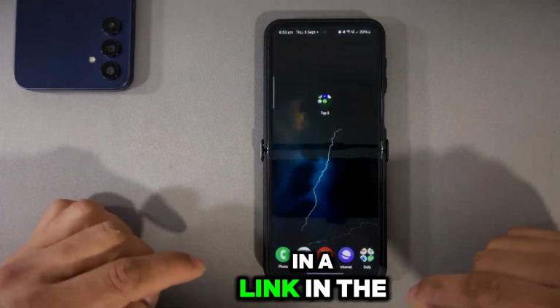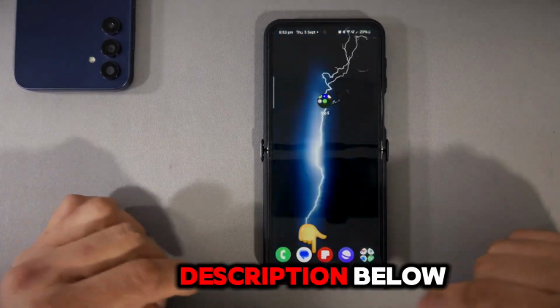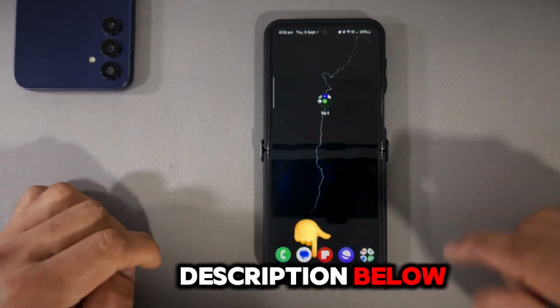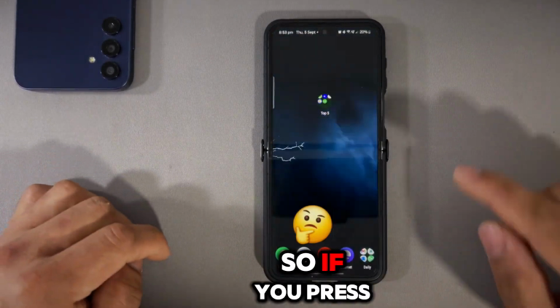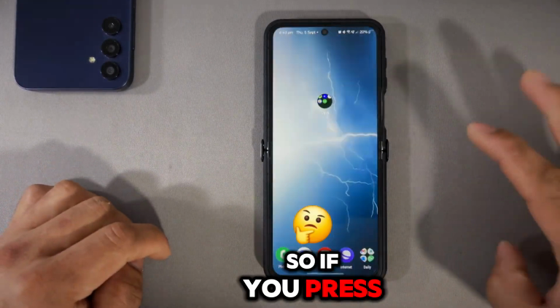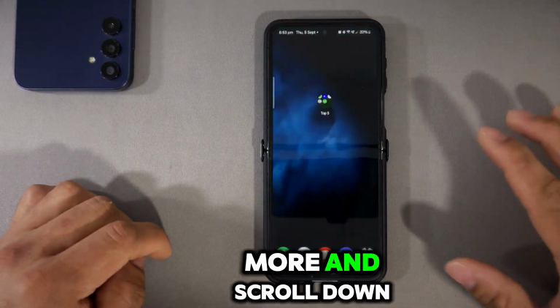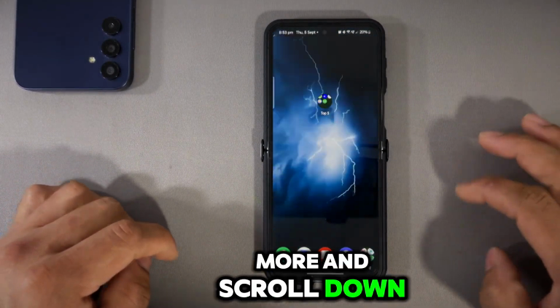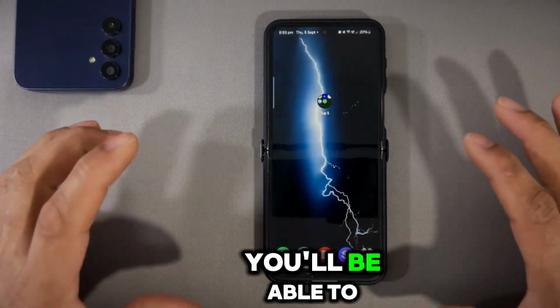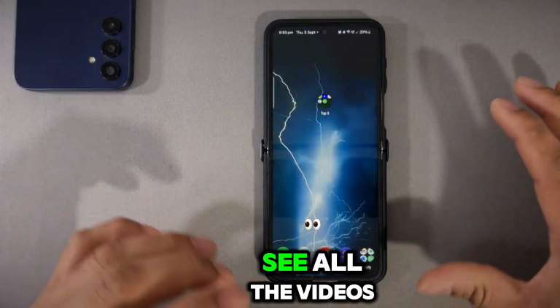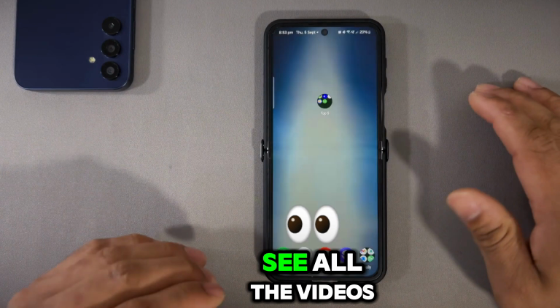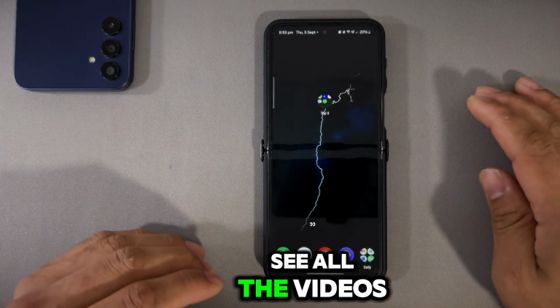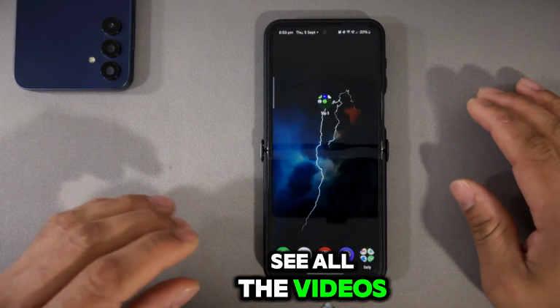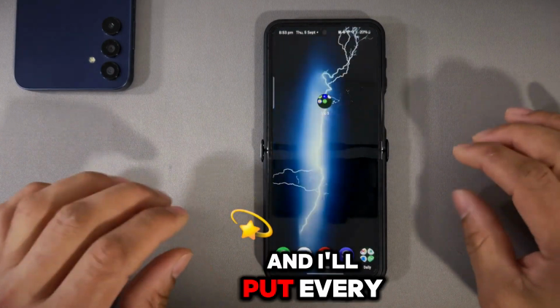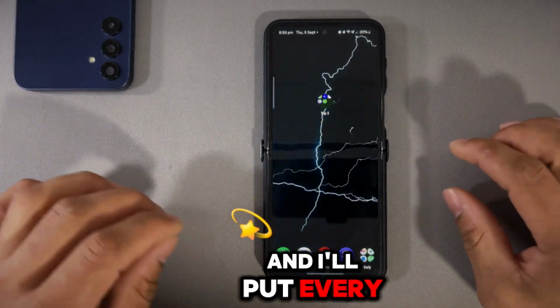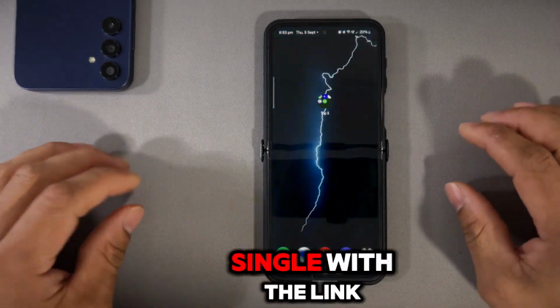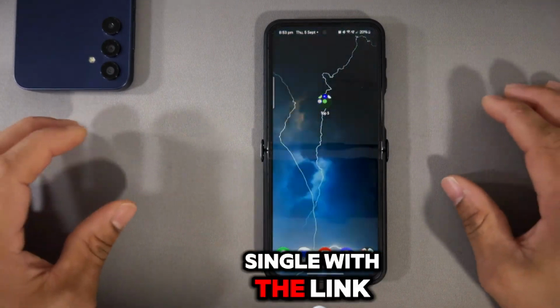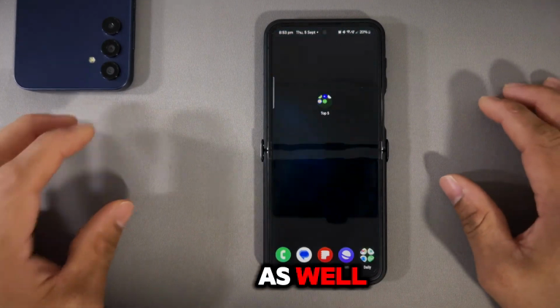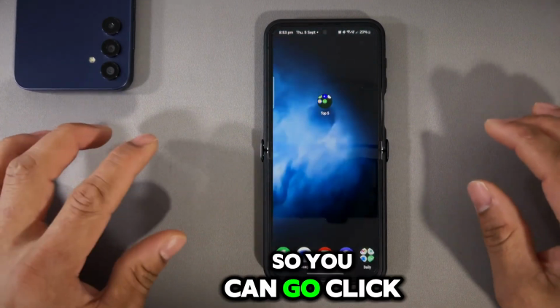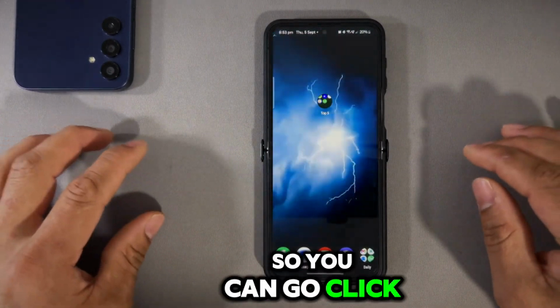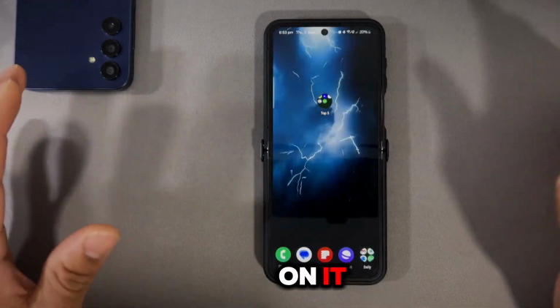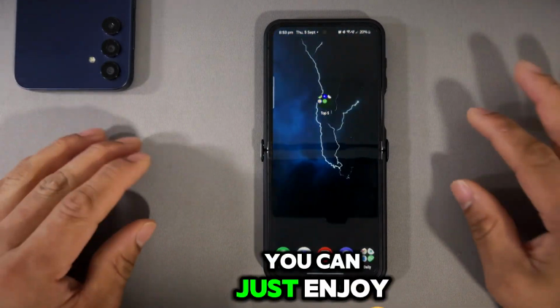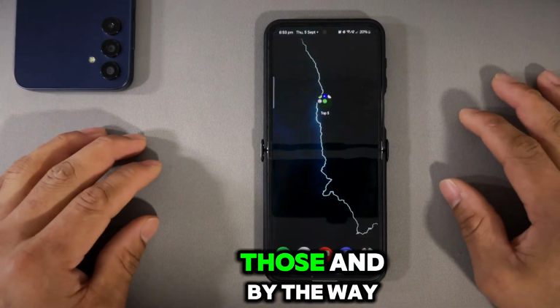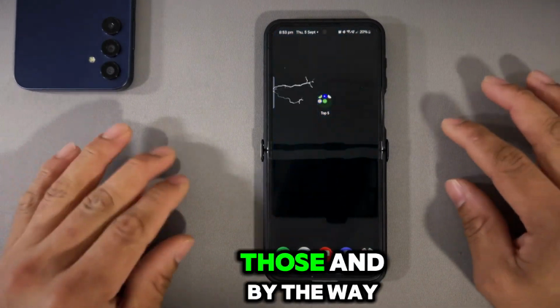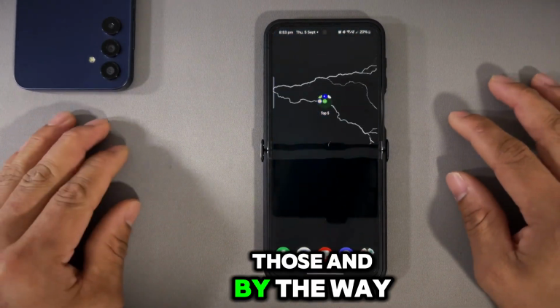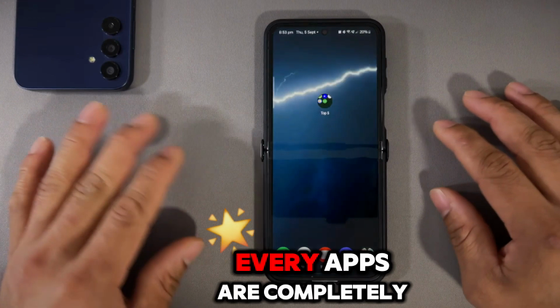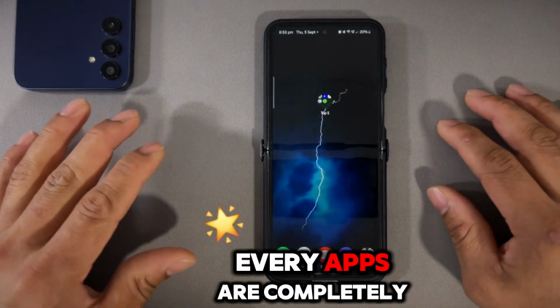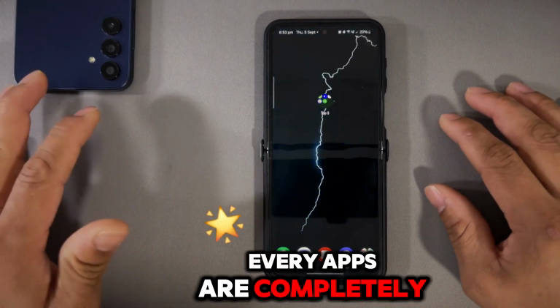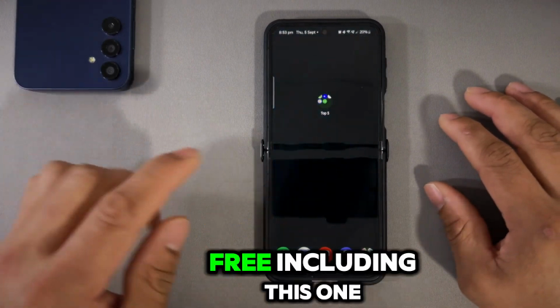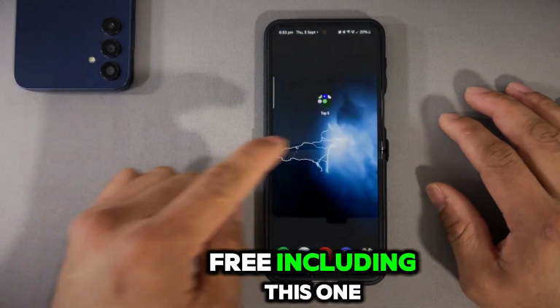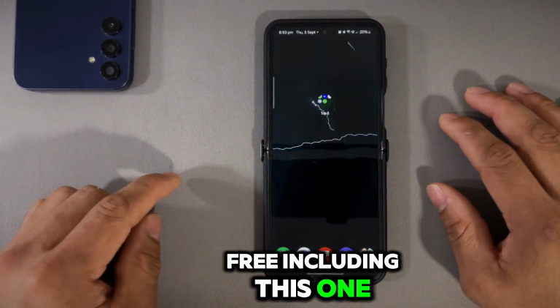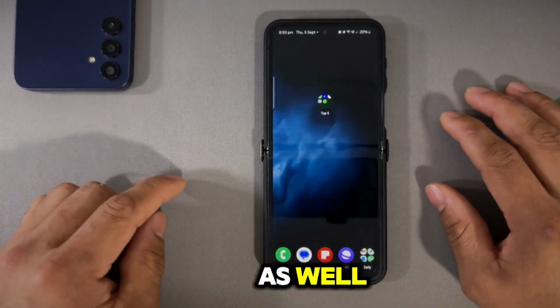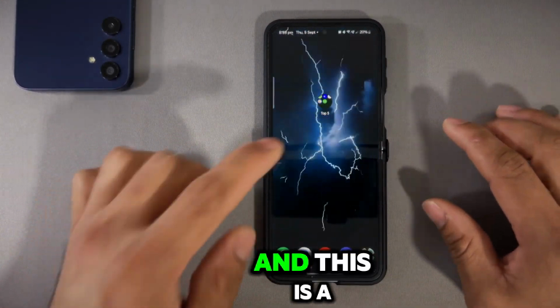I'll put everything in a link in the description below, so if you press 'more' and scroll down you'll be able to see all the videos with their links. By the way, every app is completely free, including this one.